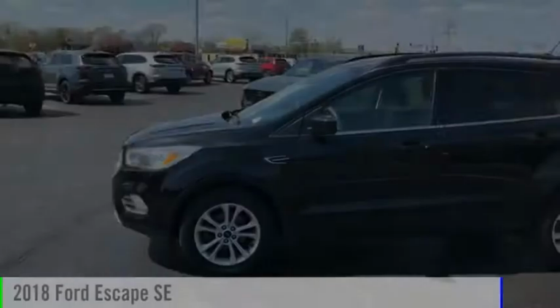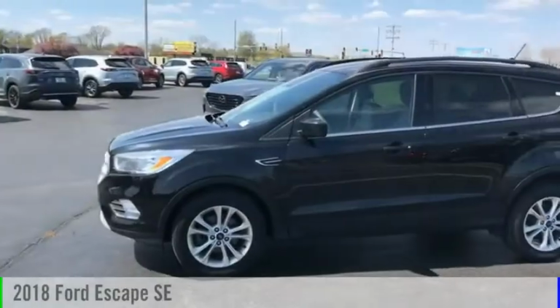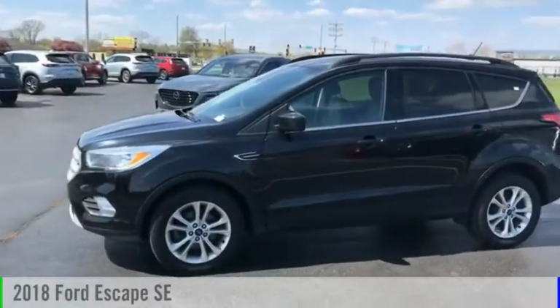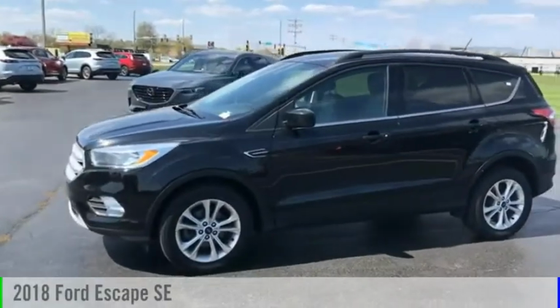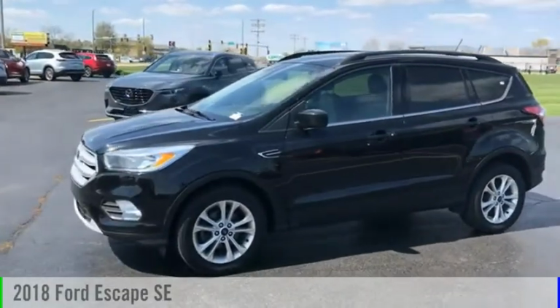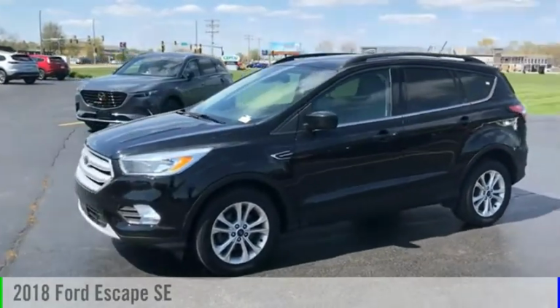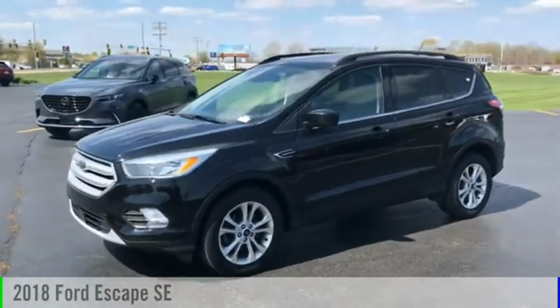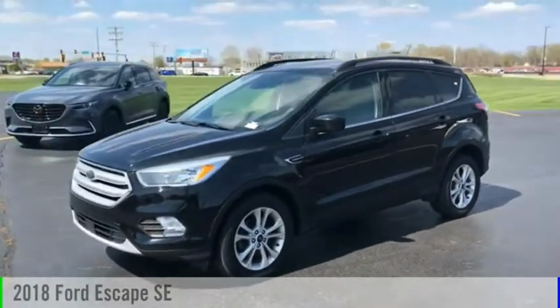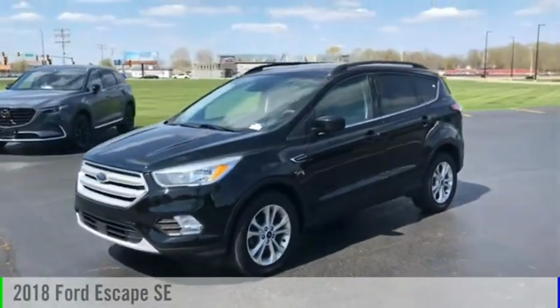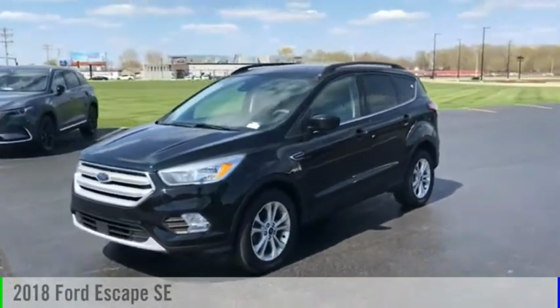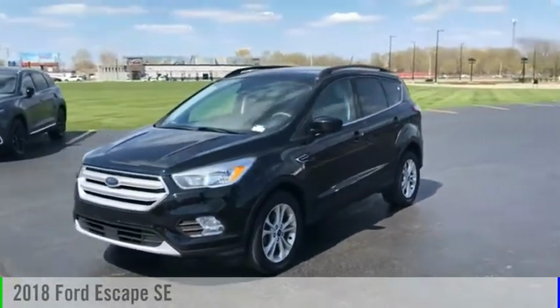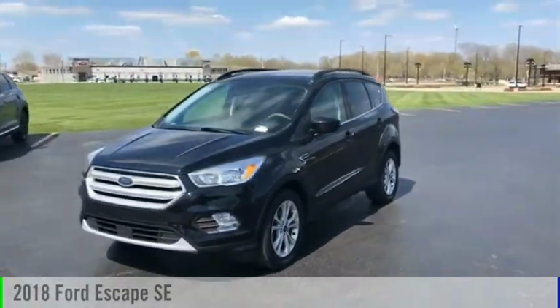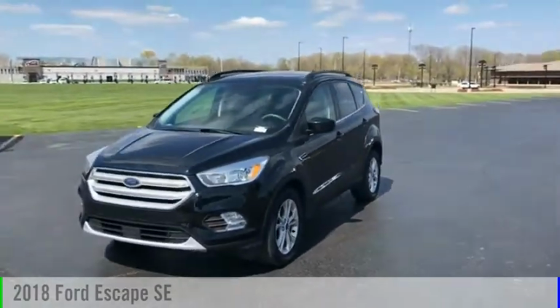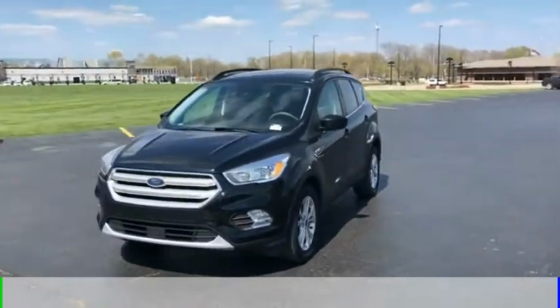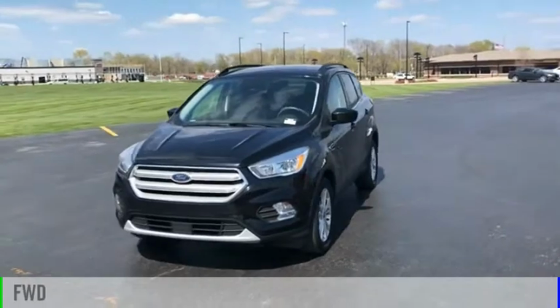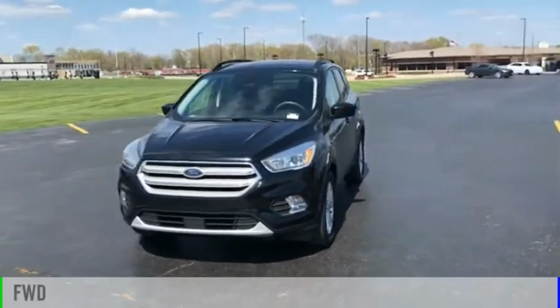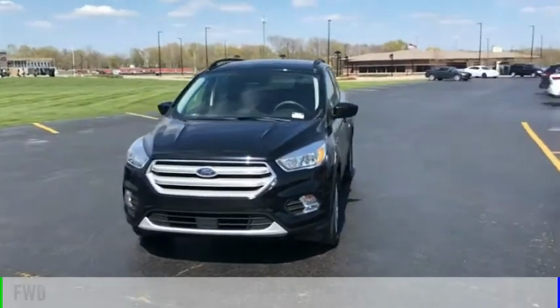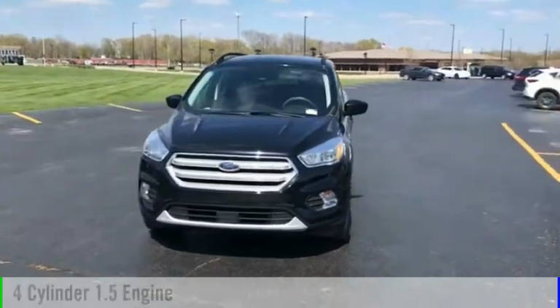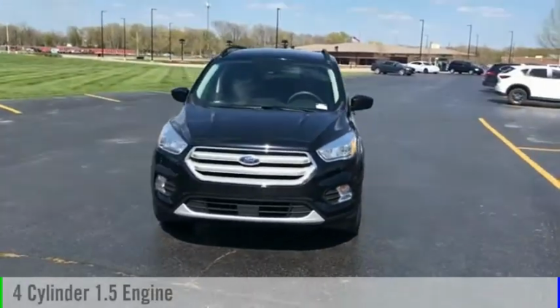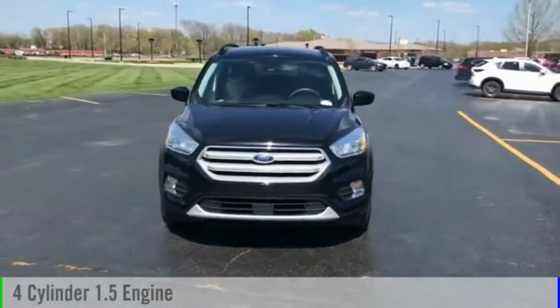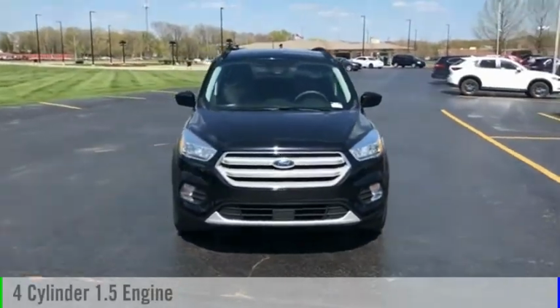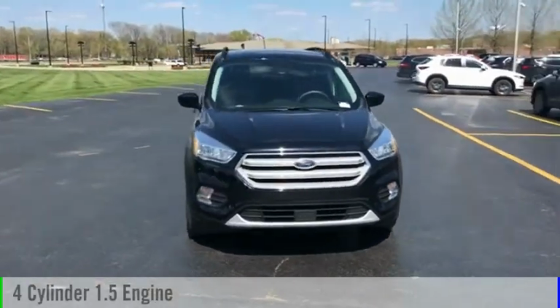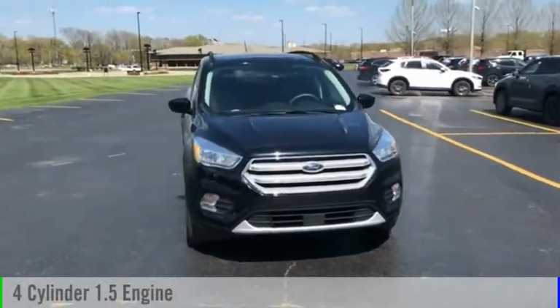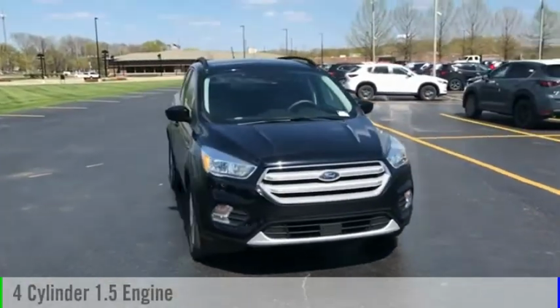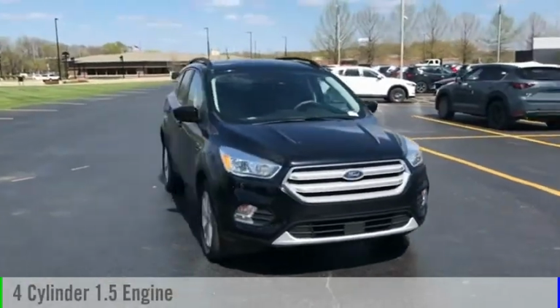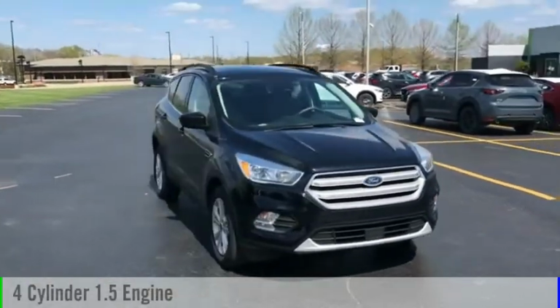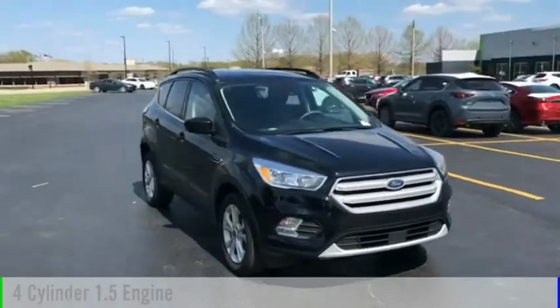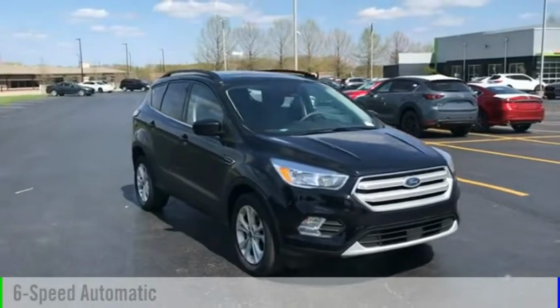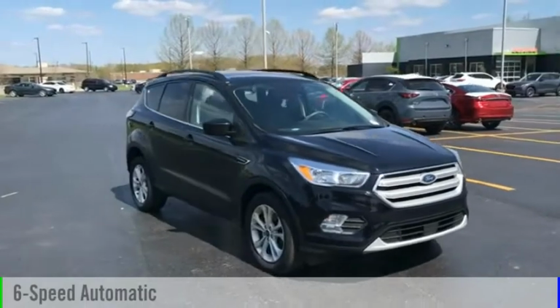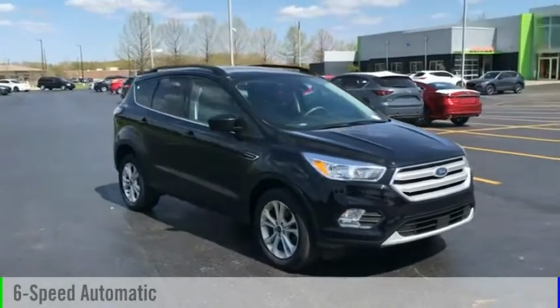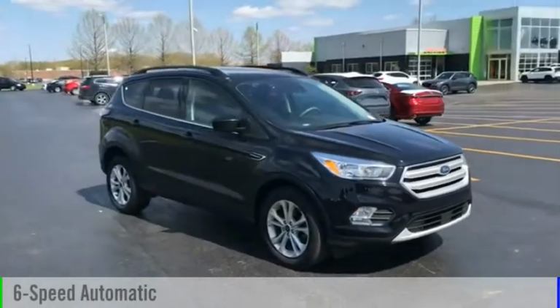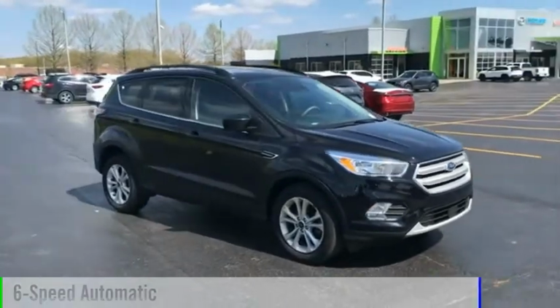Come test drive the 2018 Escape. This vehicle is powered by a front-wheel drive, four-cylinder, 1.5-liter engine, and comes with a six-speed automatic transmission.